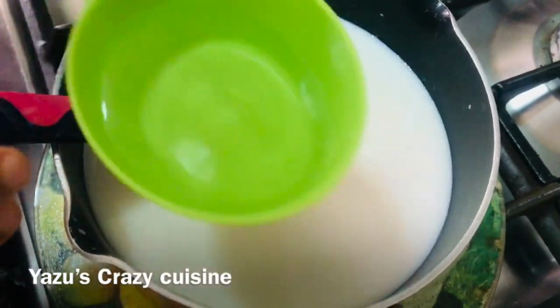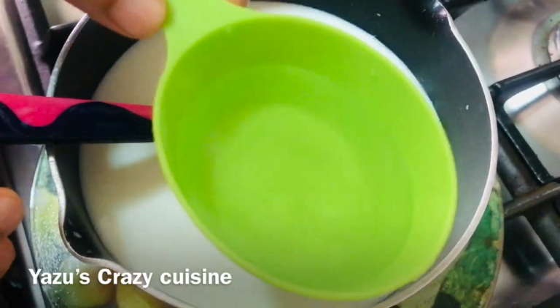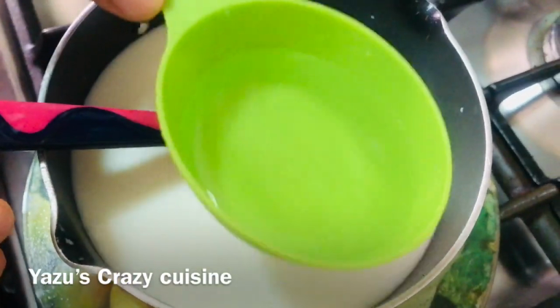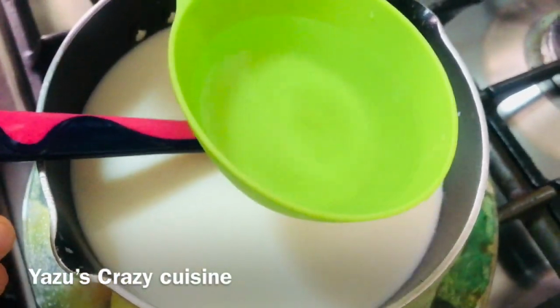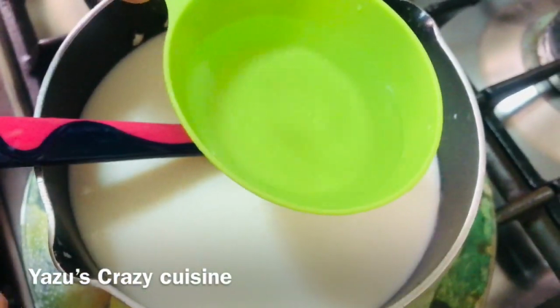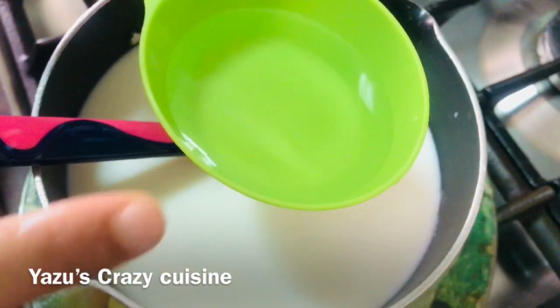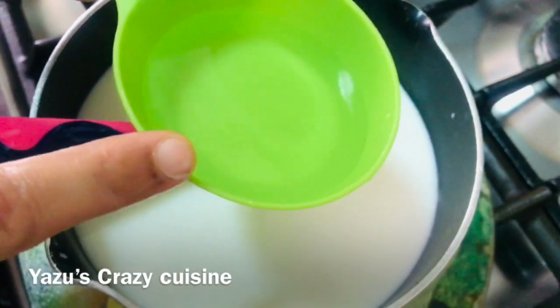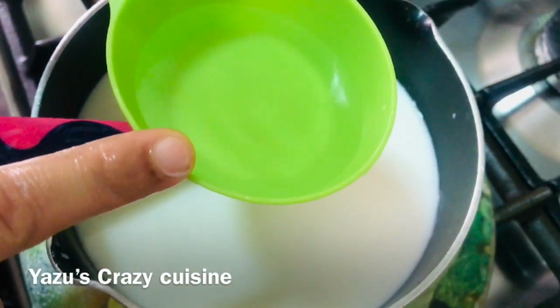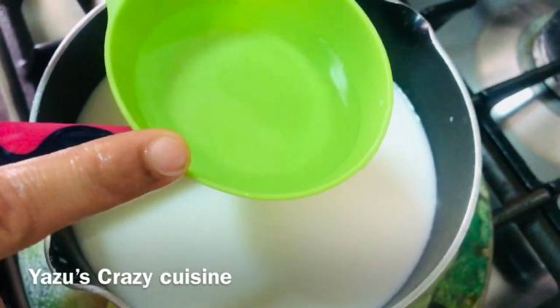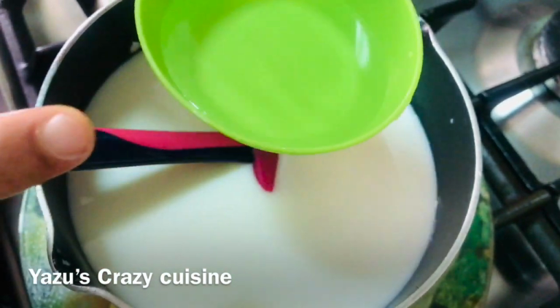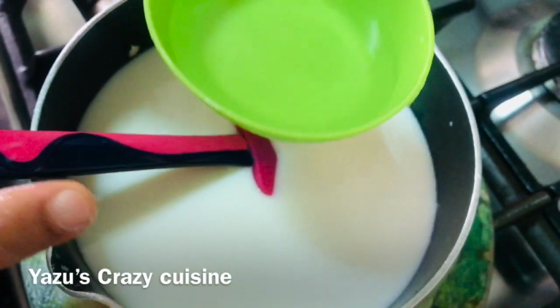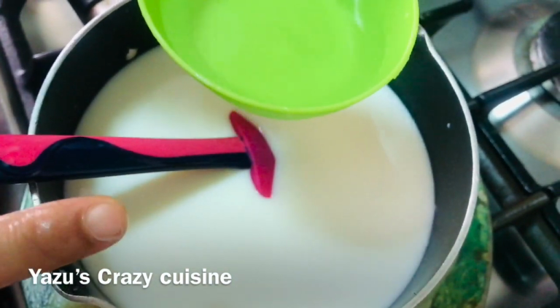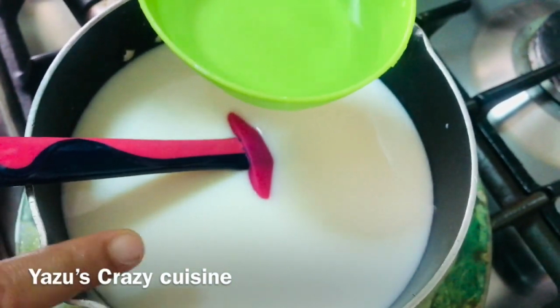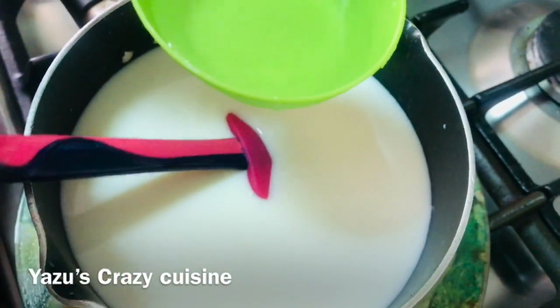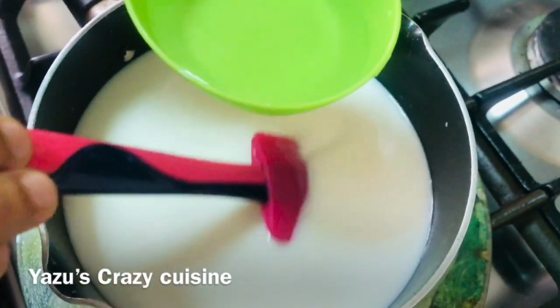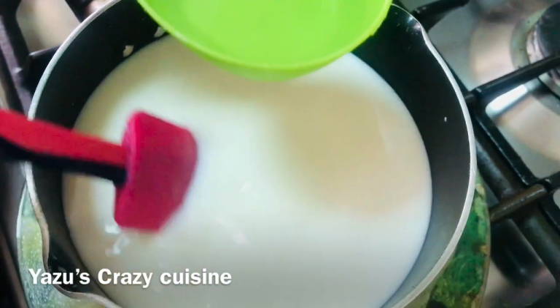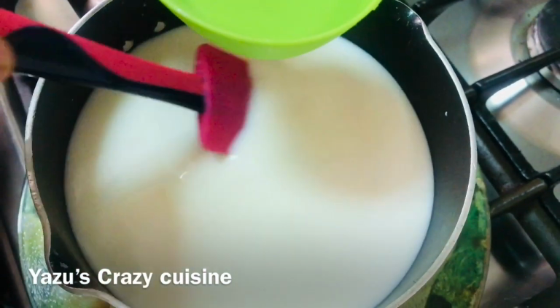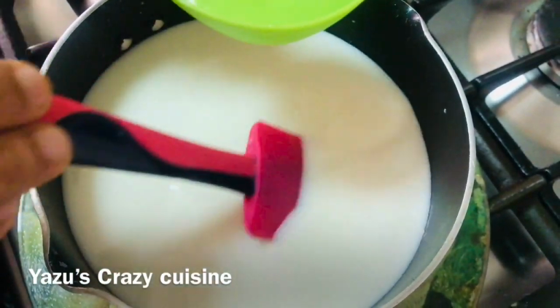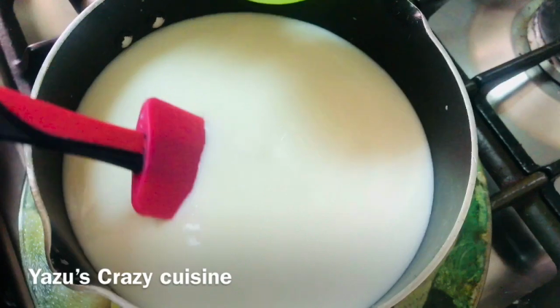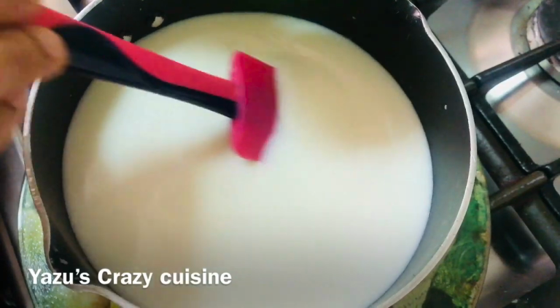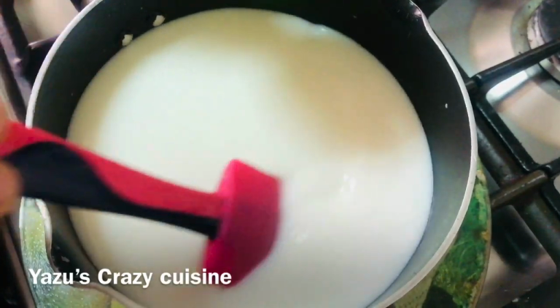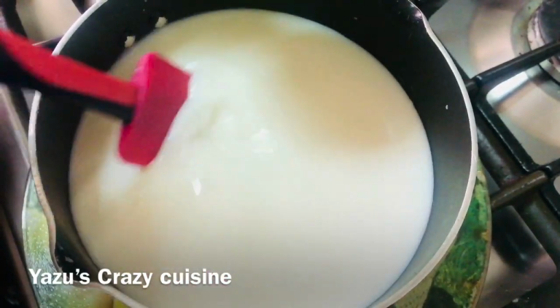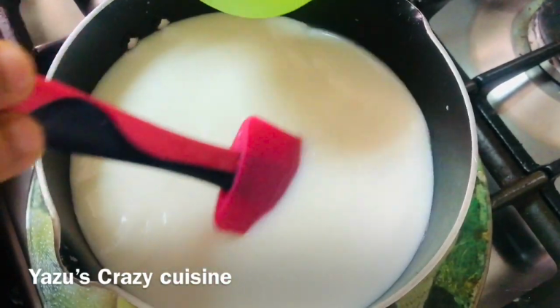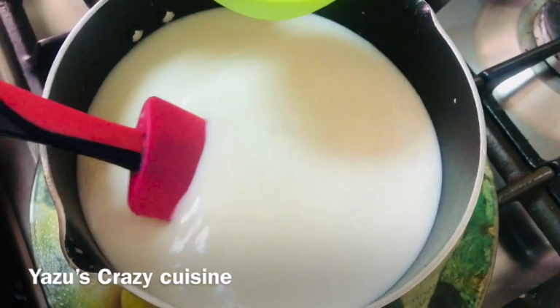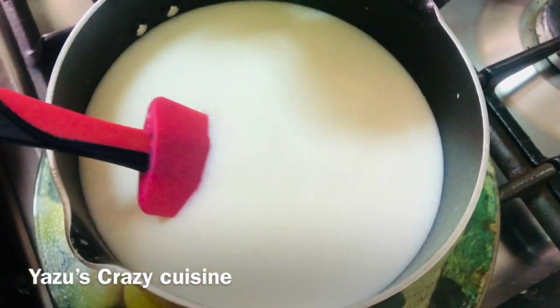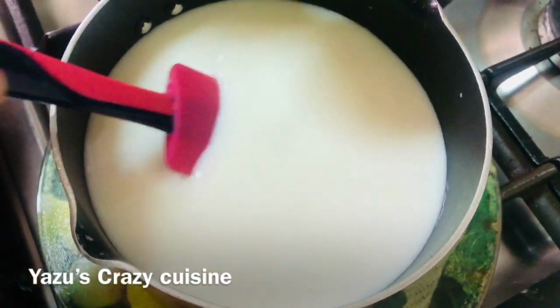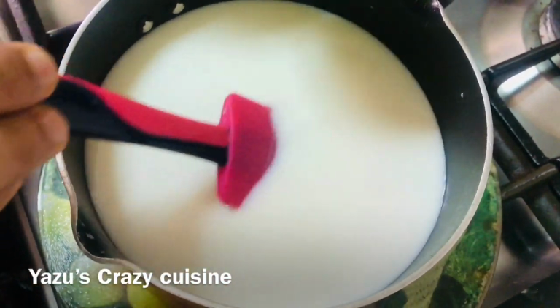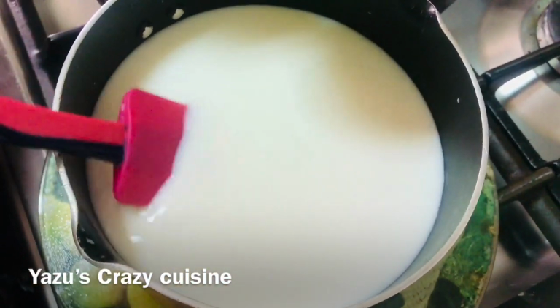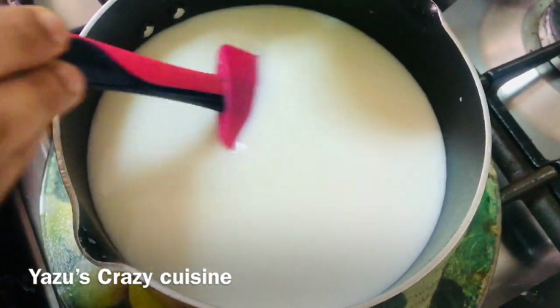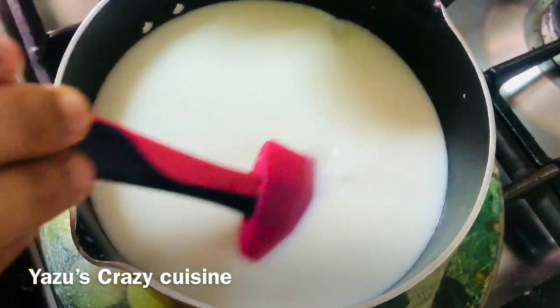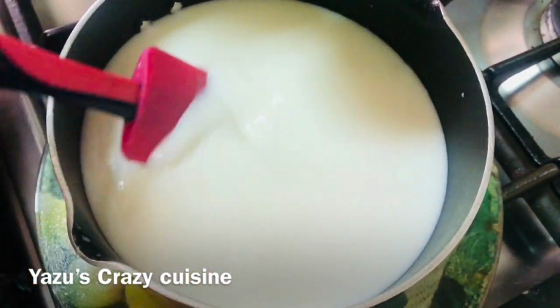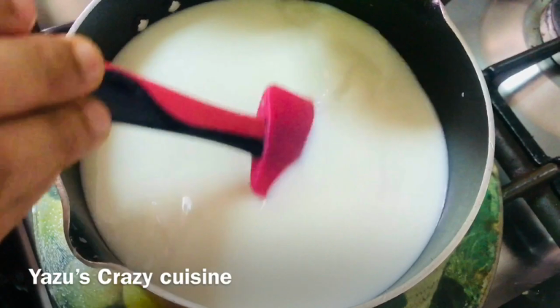4 tbsp of vinegar. I am going to put it in a little bit. 4 tbsp of vinegar.